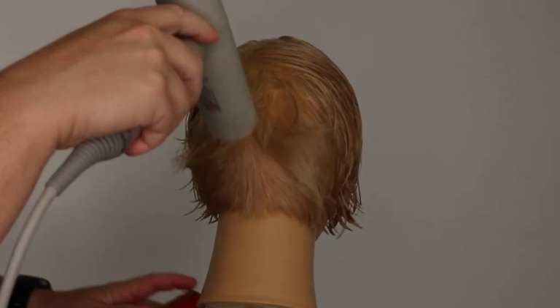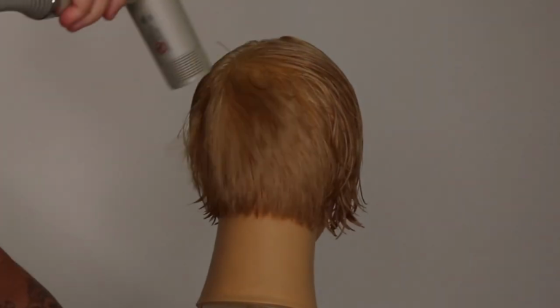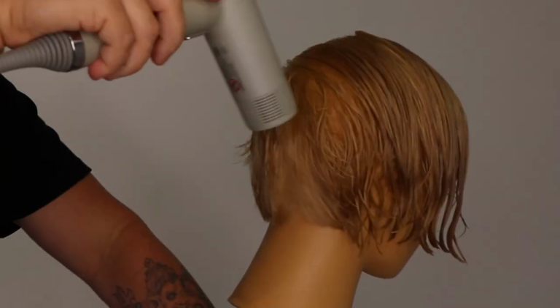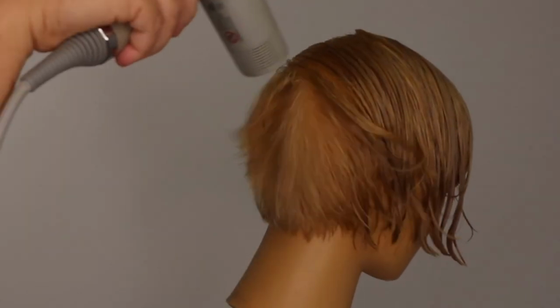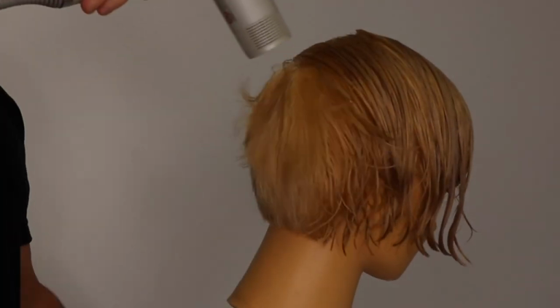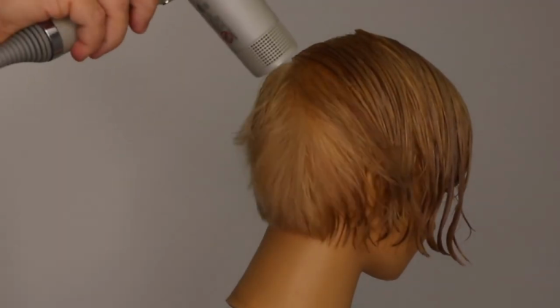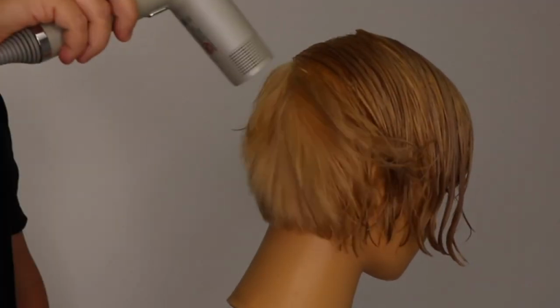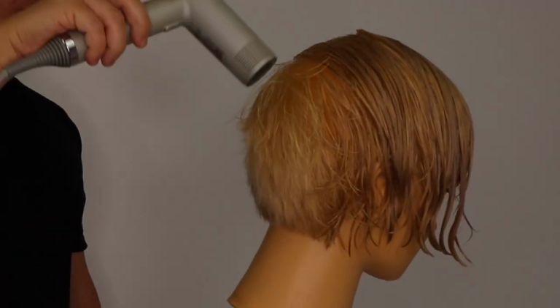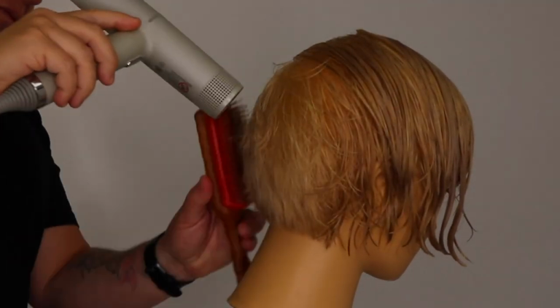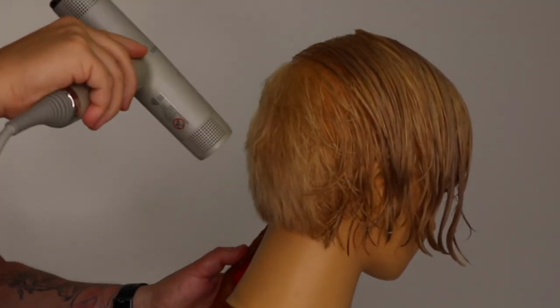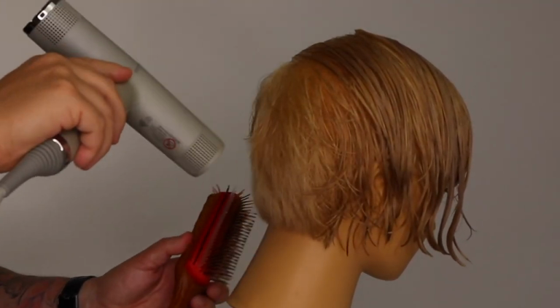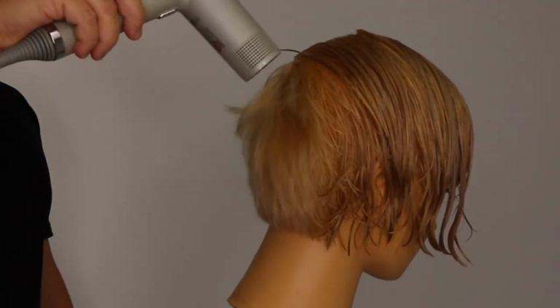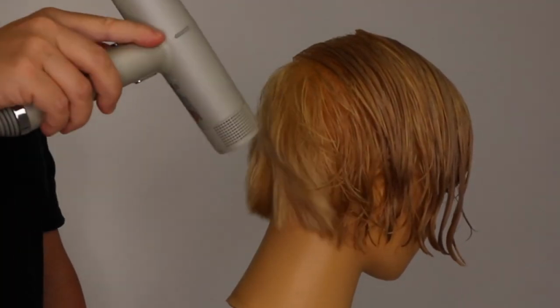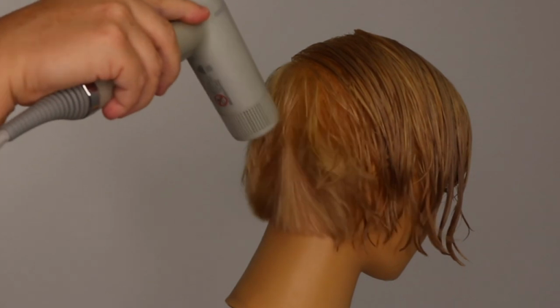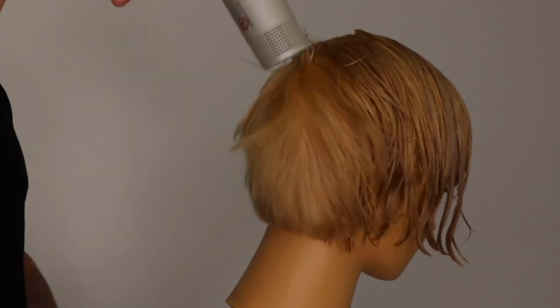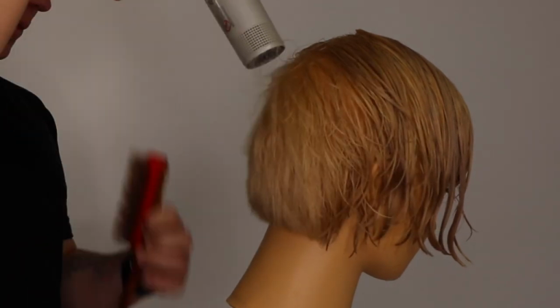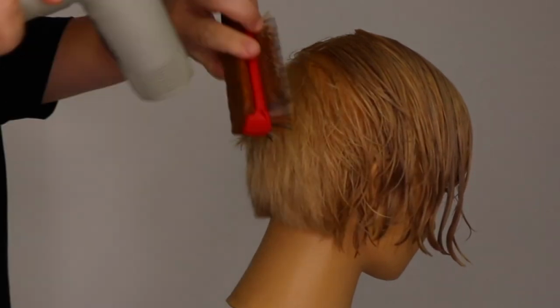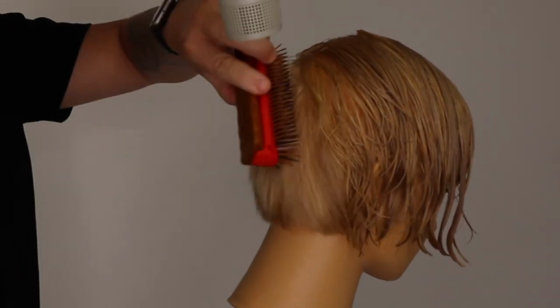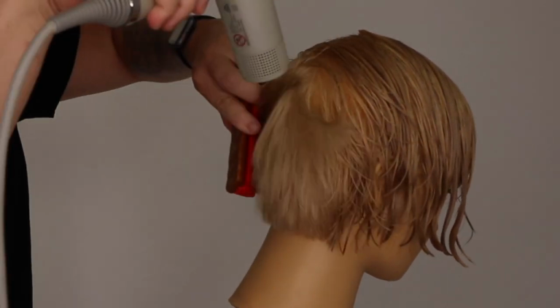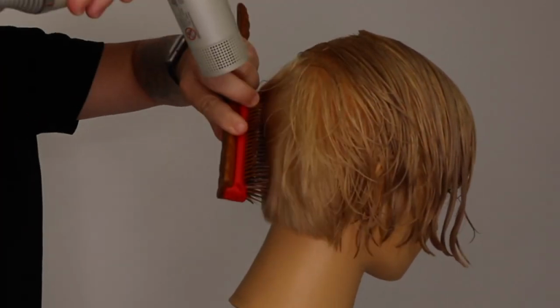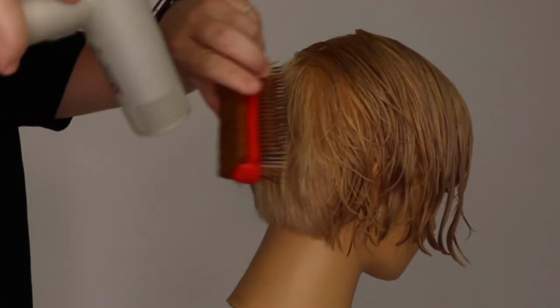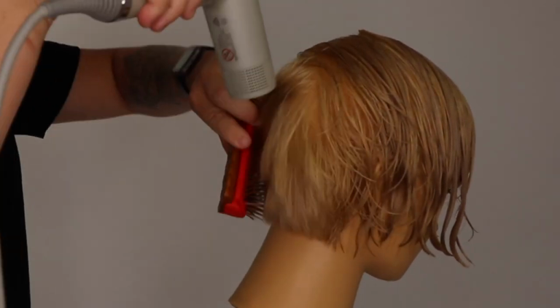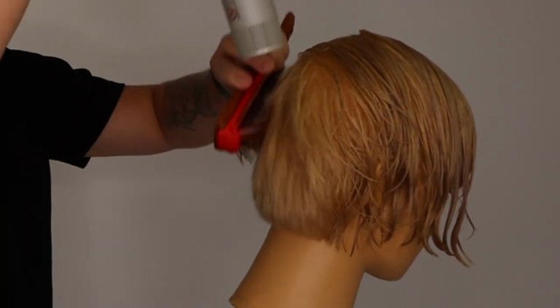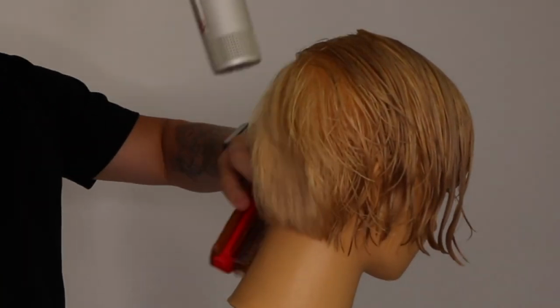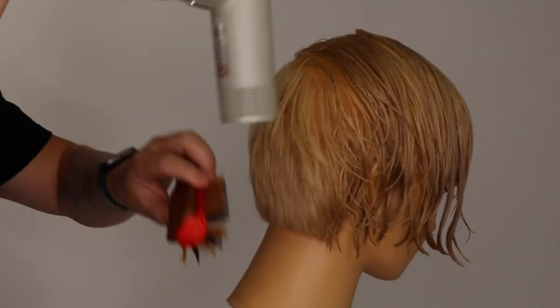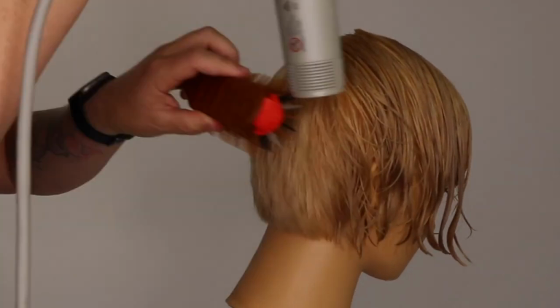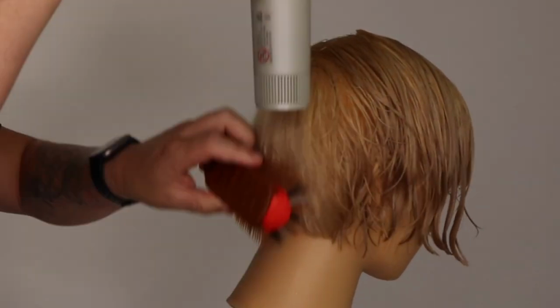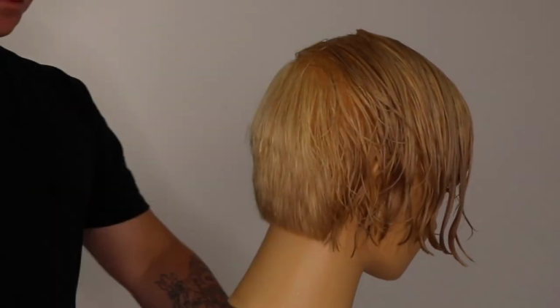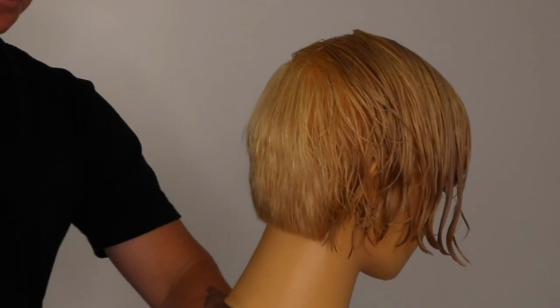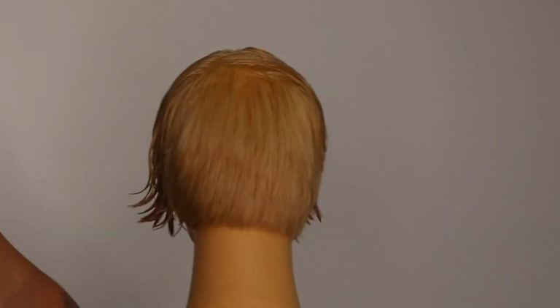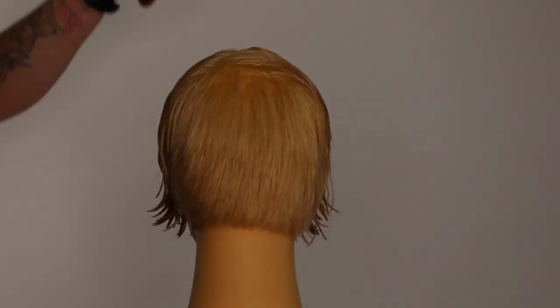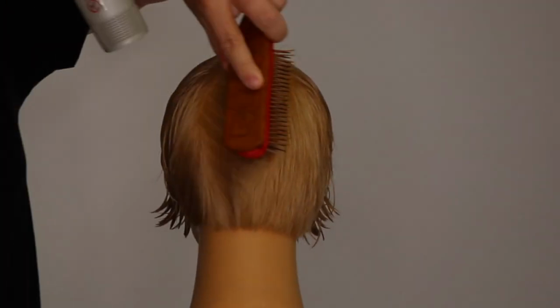Directing your nozzle down on a 45-degree angle throughout the blow dry, moving the hair dryer in small circles. This helps to encourage the hair to dry in natural fall. It also helps to control growth patterns.